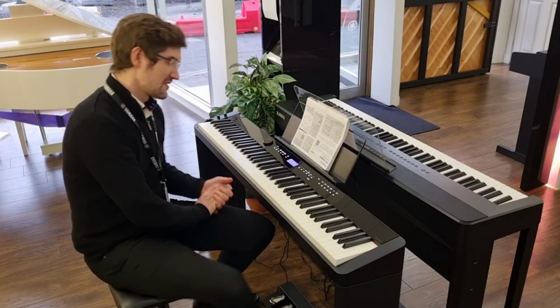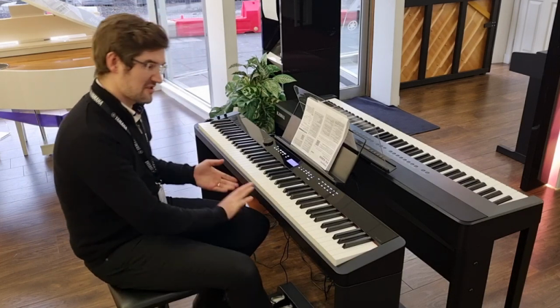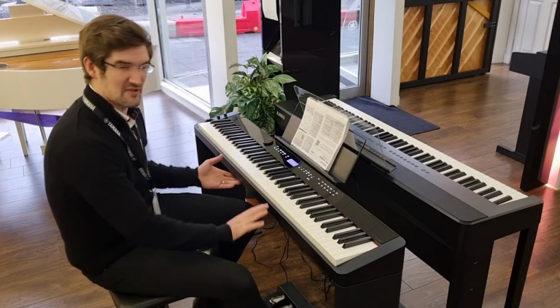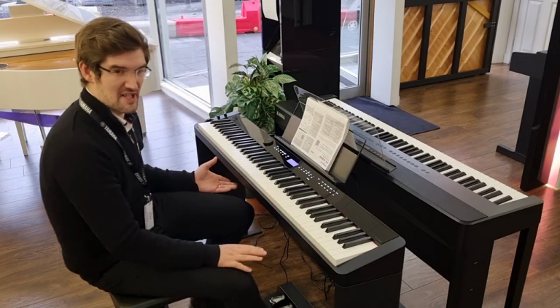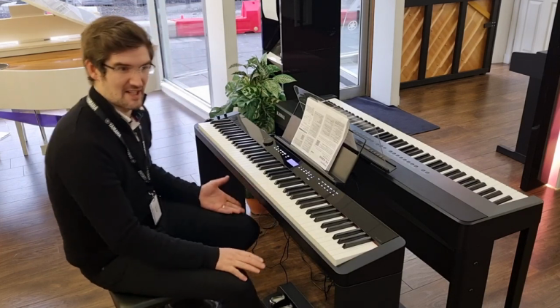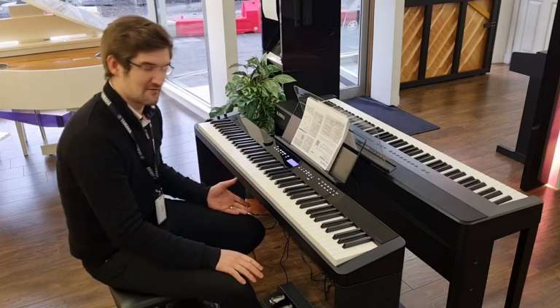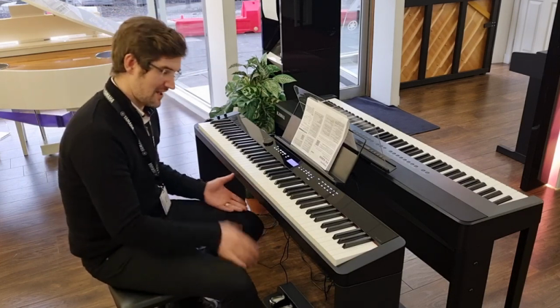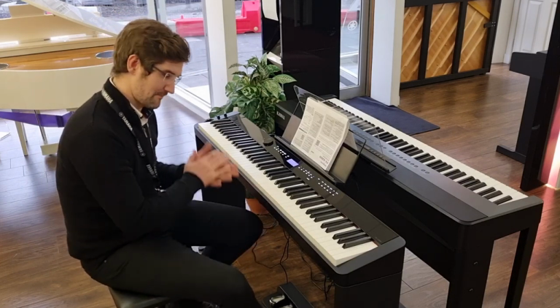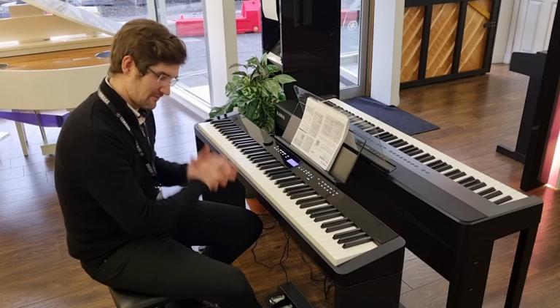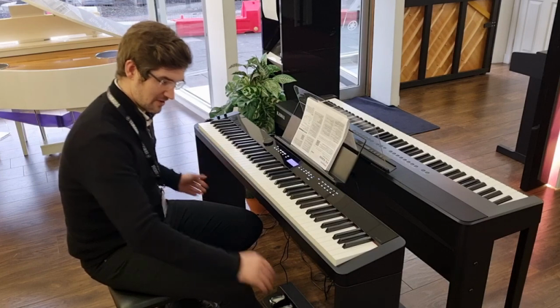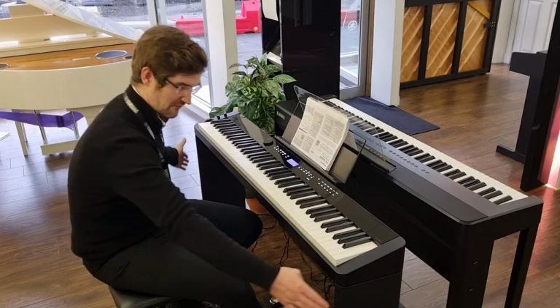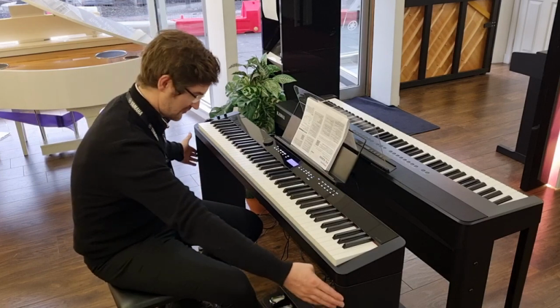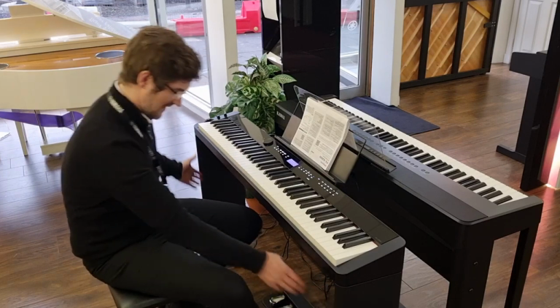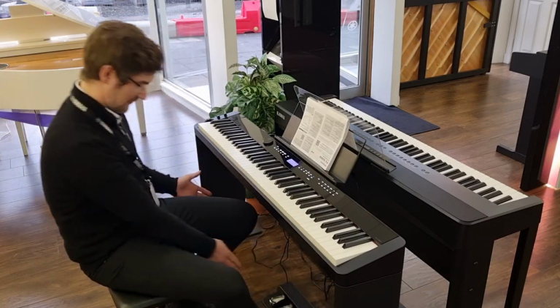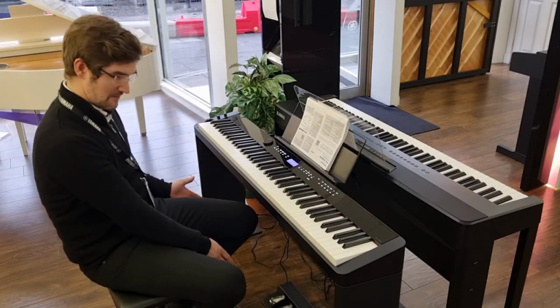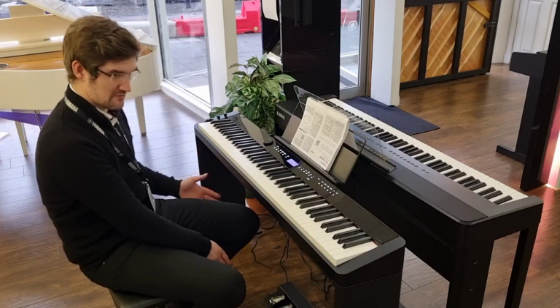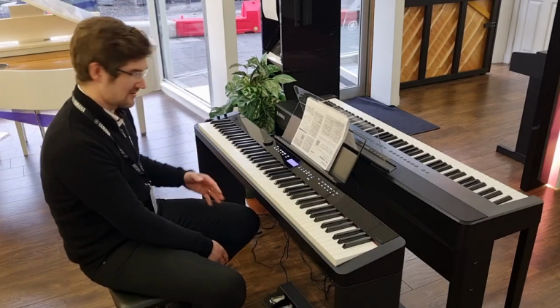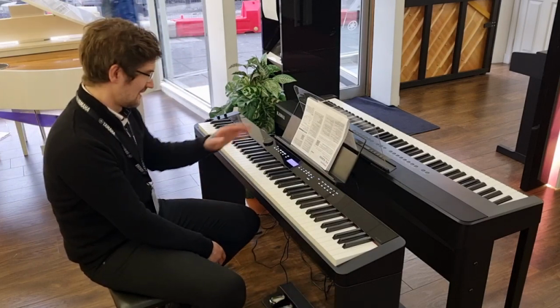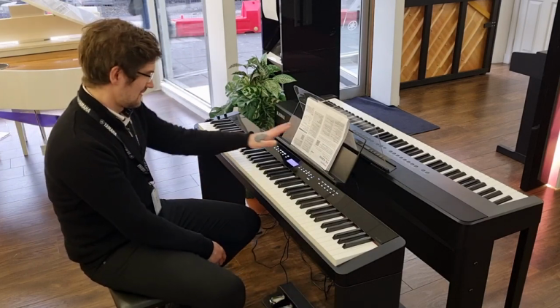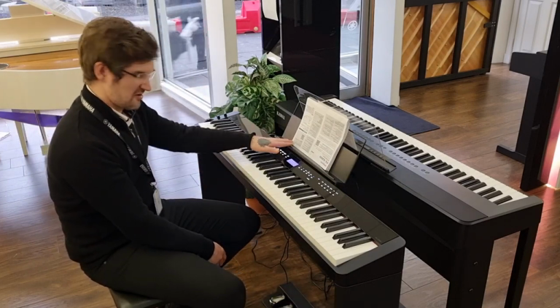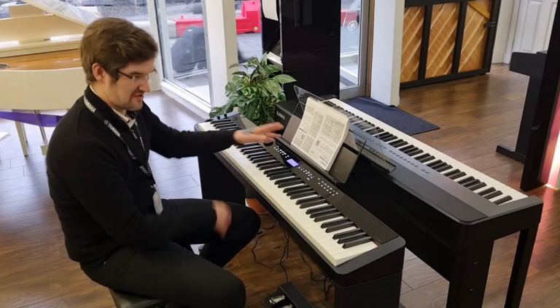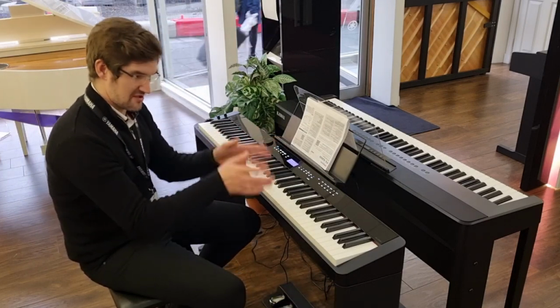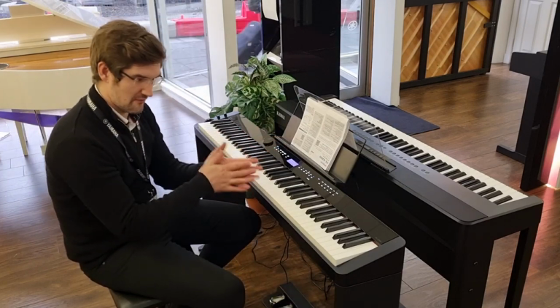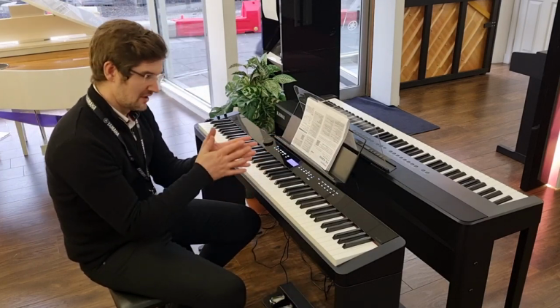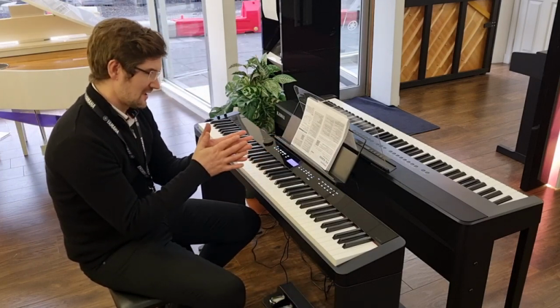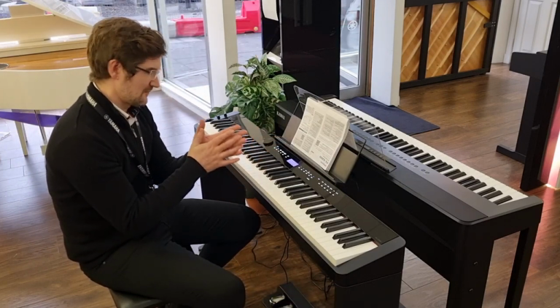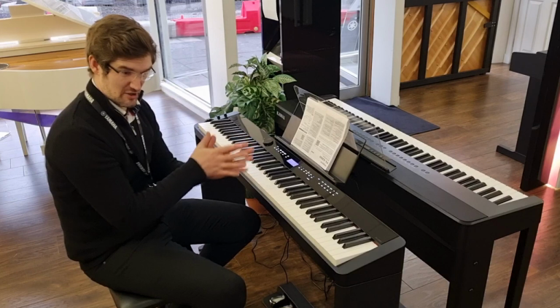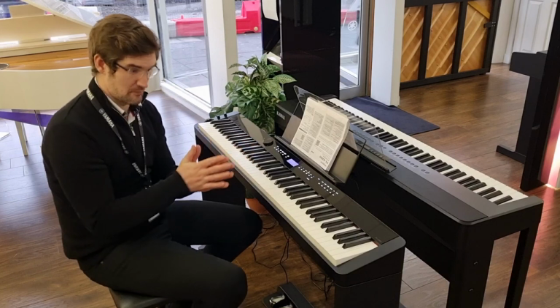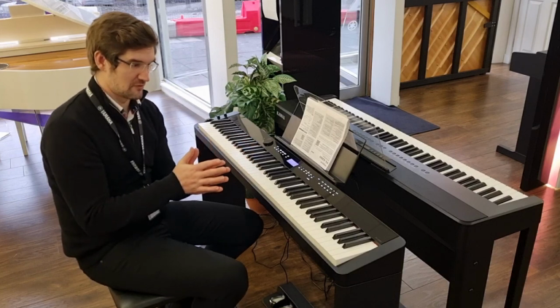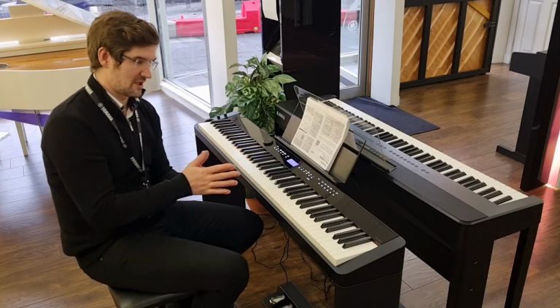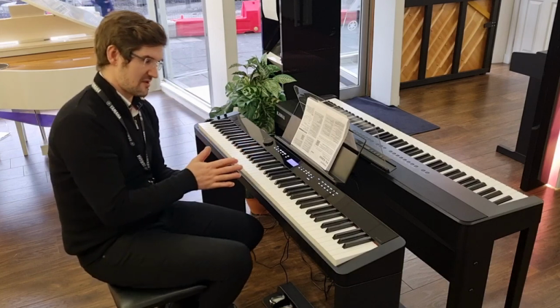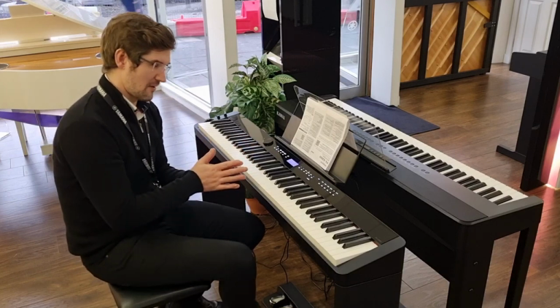This has come to us second hand, we're doing it with the wooden stand, the three pedal unit, nice dress and dust cover, great little bundle price as well.